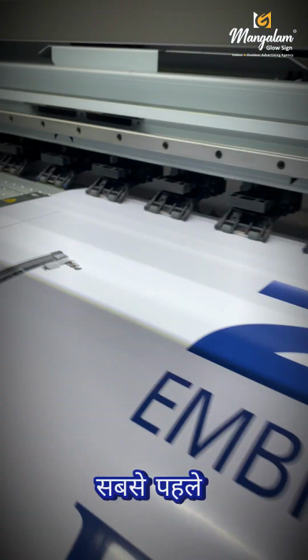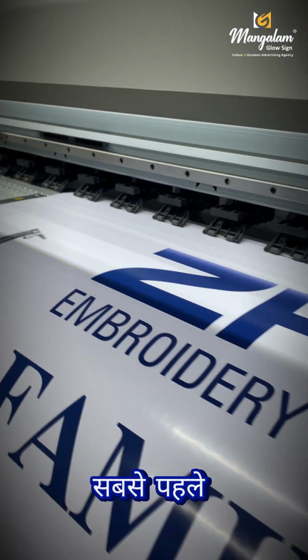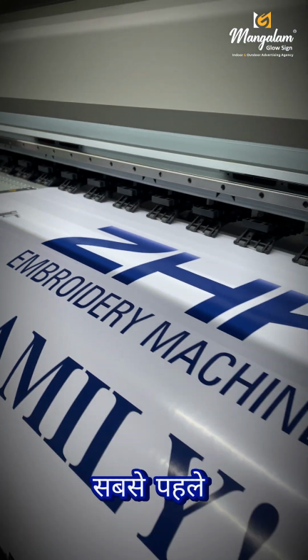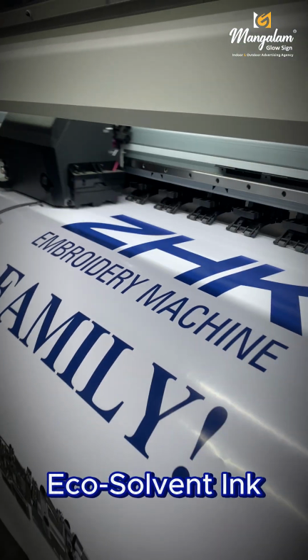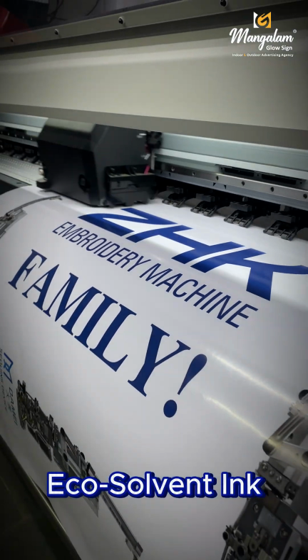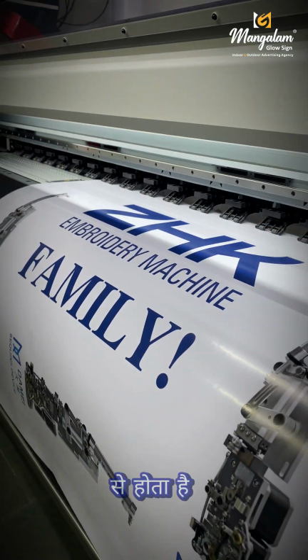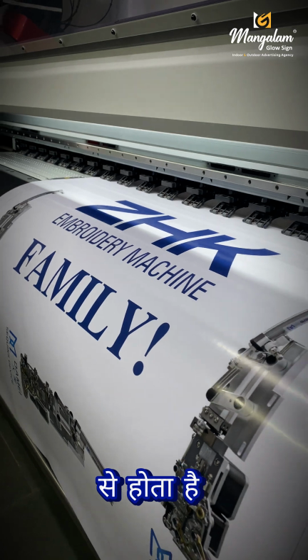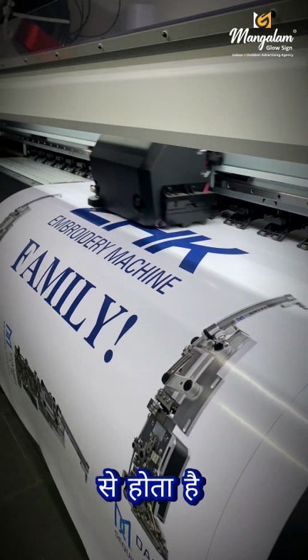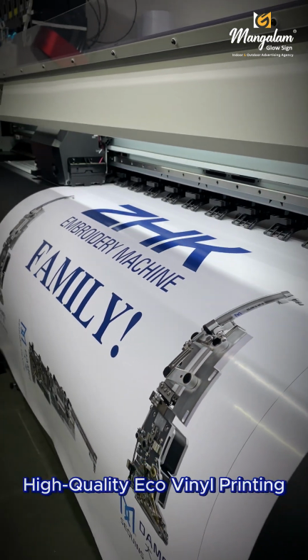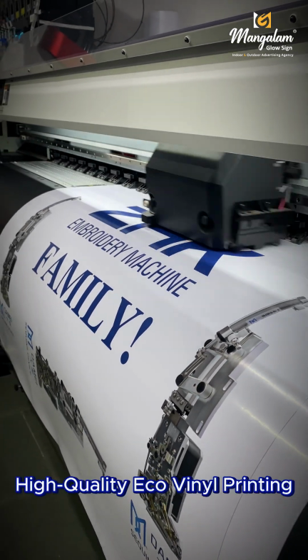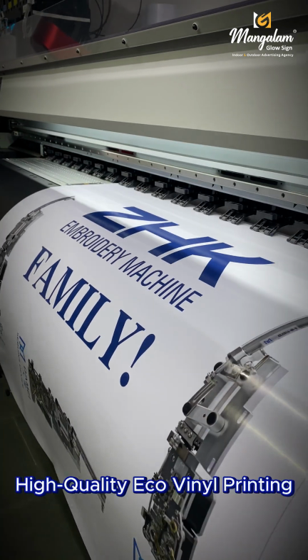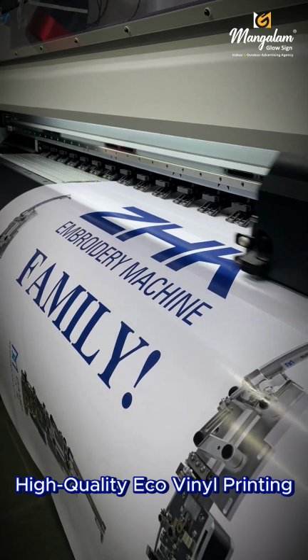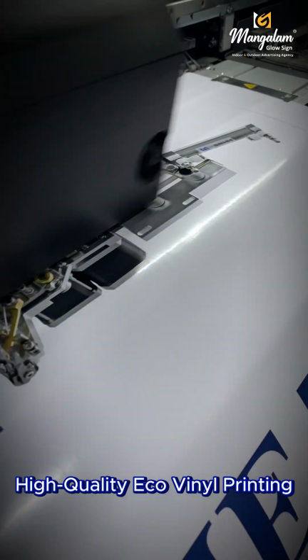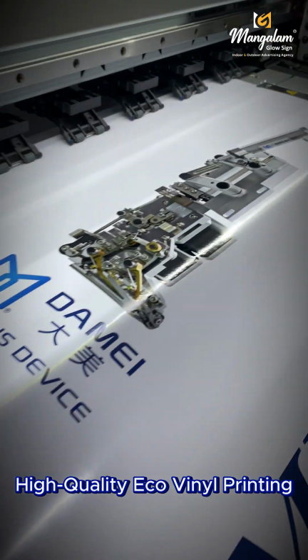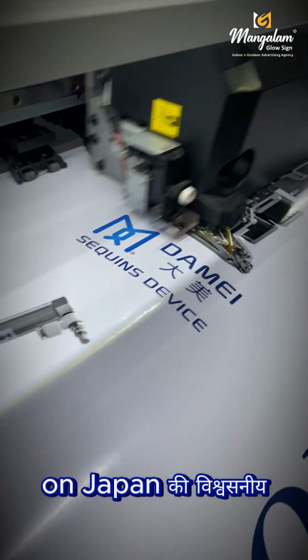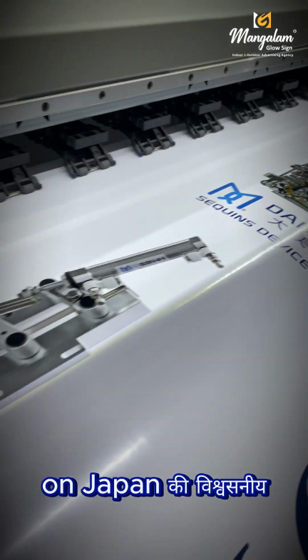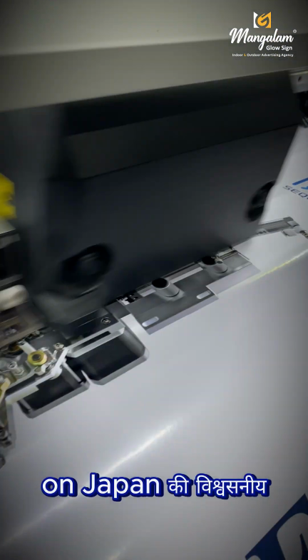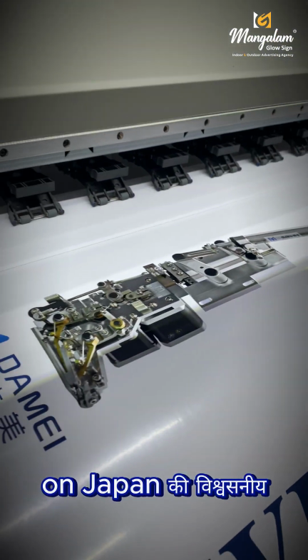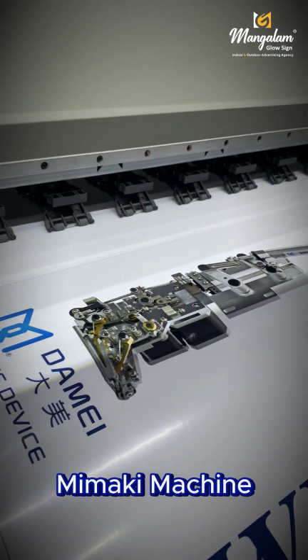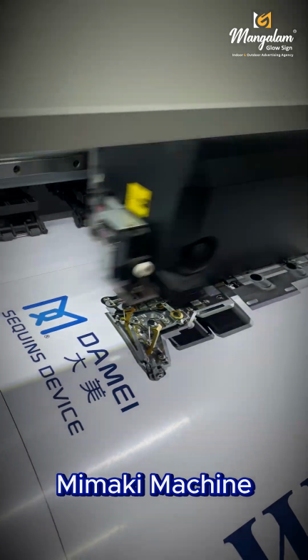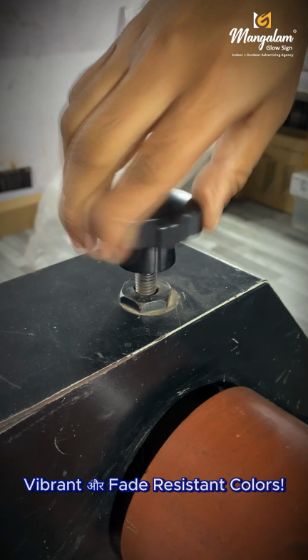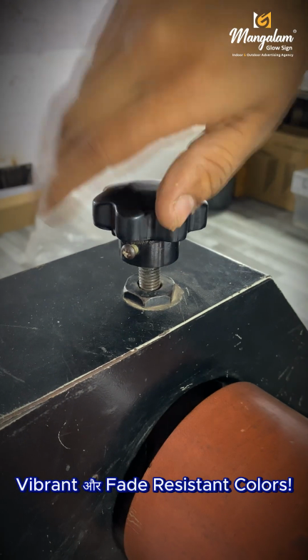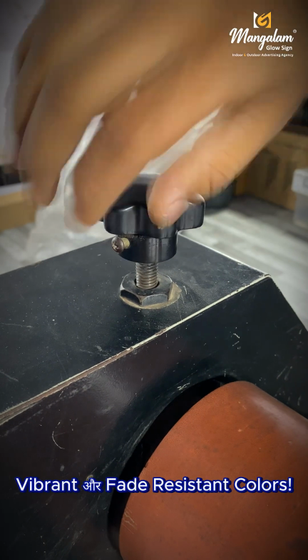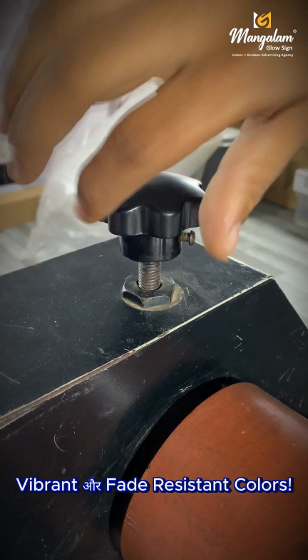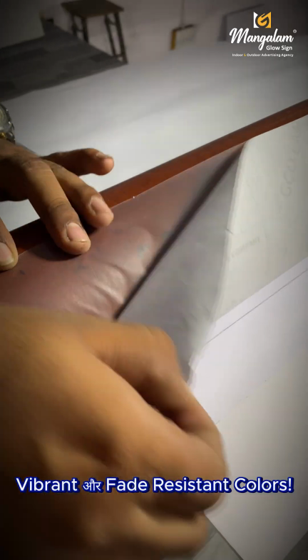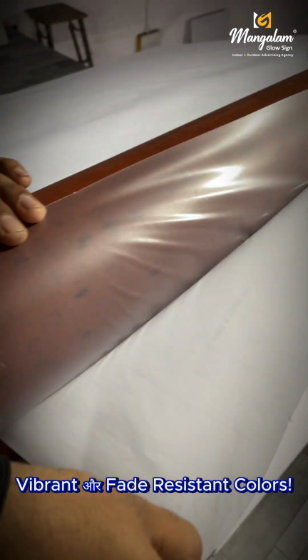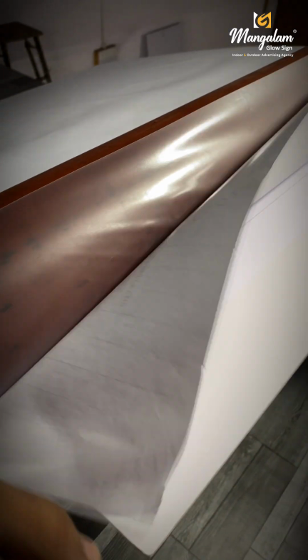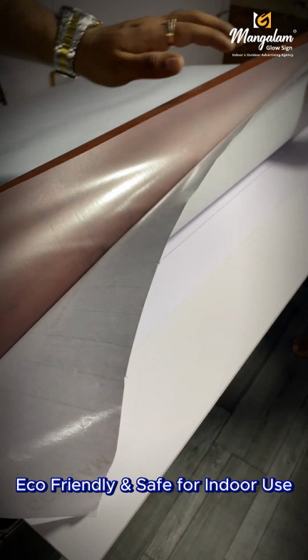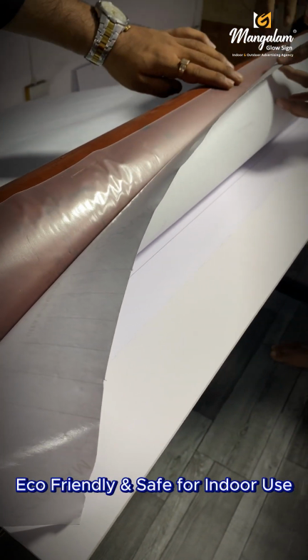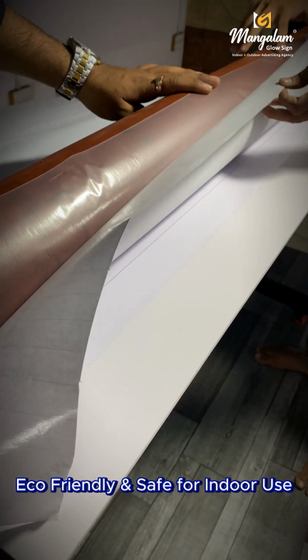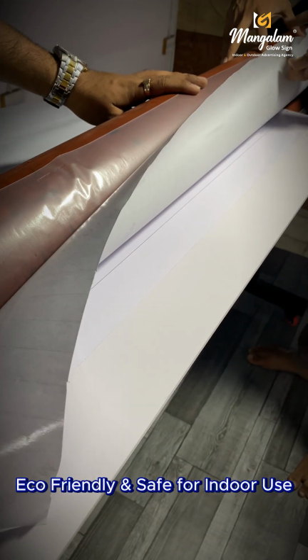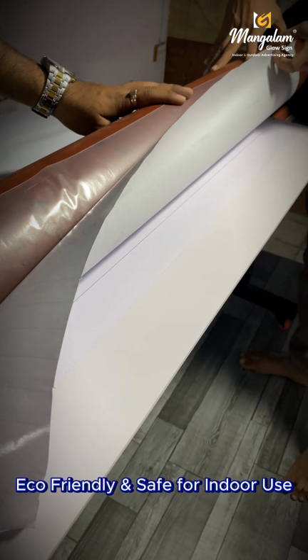Sab se pahle eco-solvent ink se hota hai. High quality eco-vinial printing on Japan ki vishwasniya Mima ki machine. Vibrant or fade resistant colors. Eco-friendly and safe for indoor use.